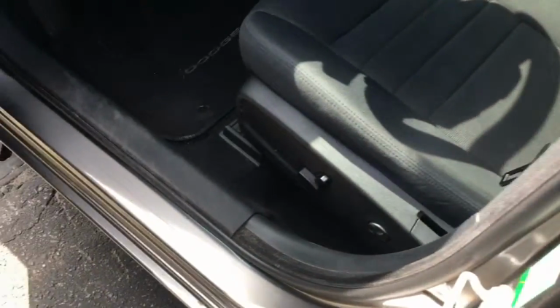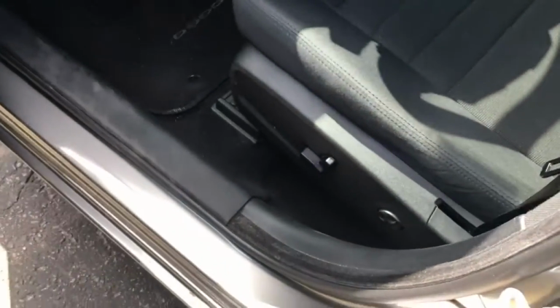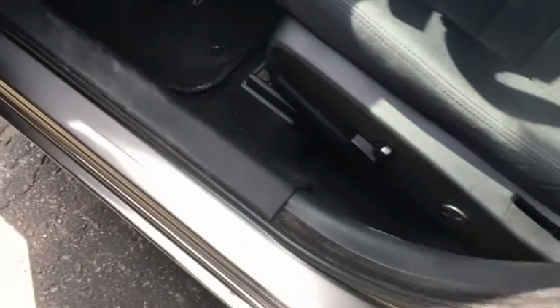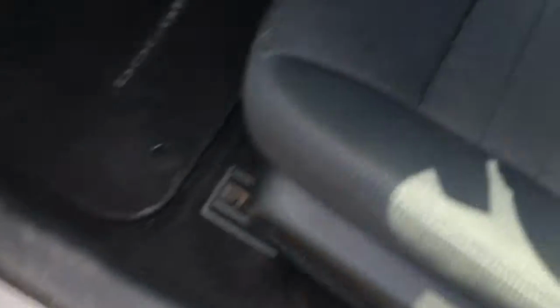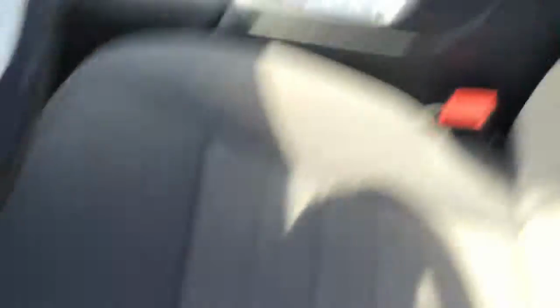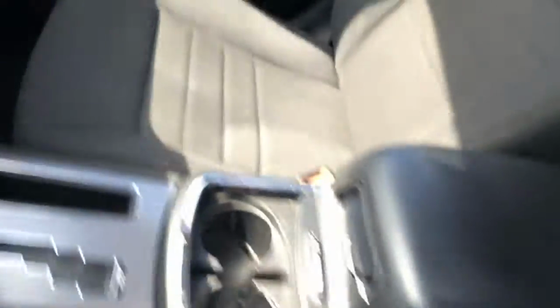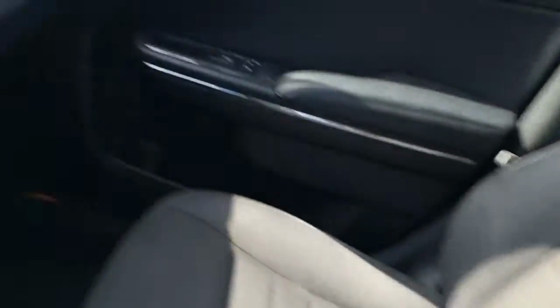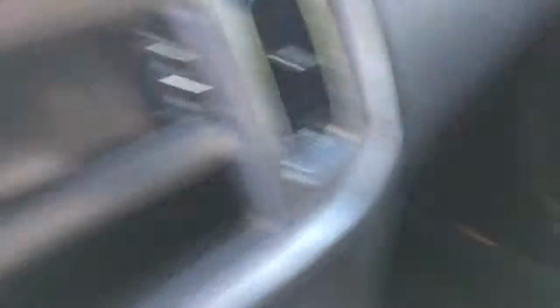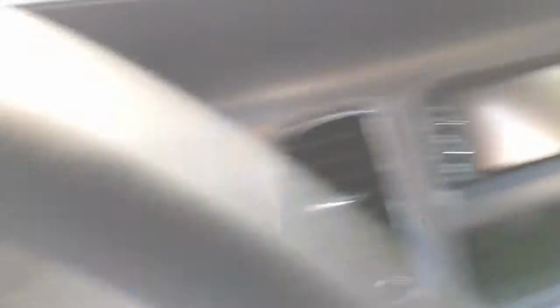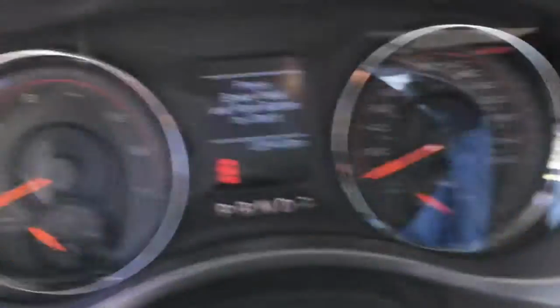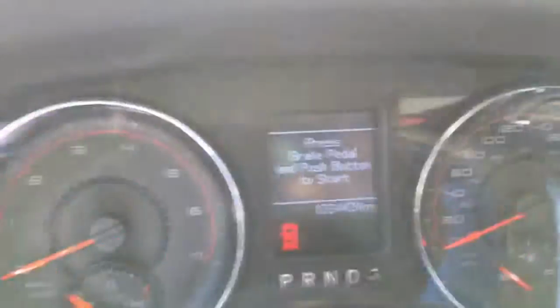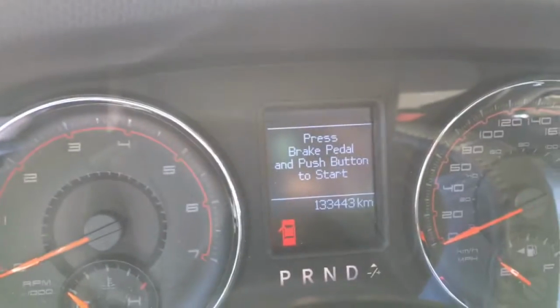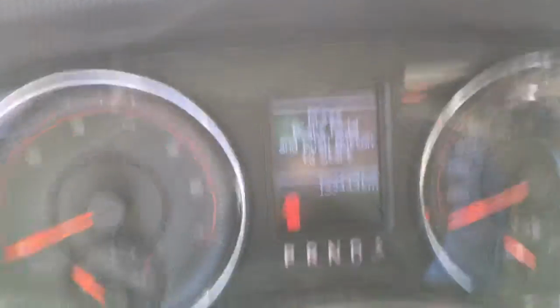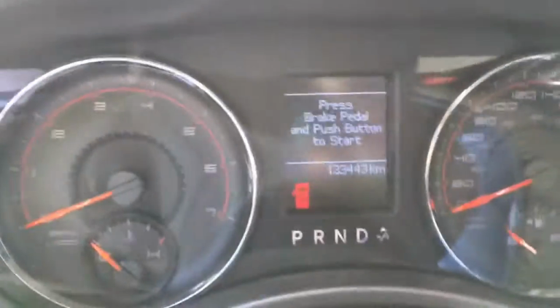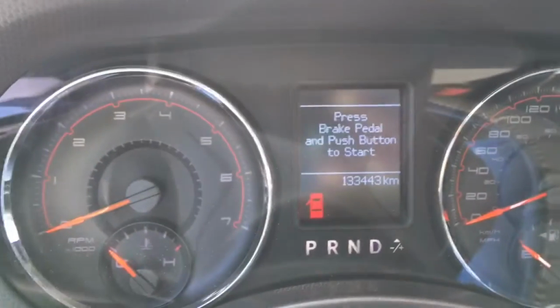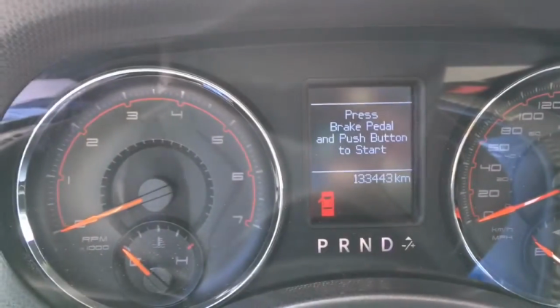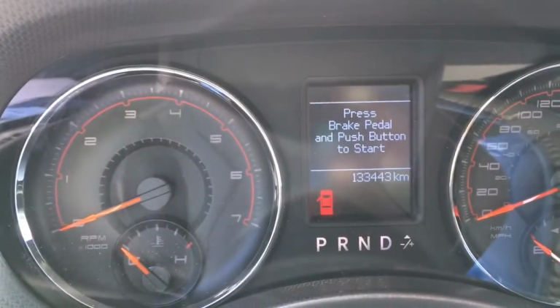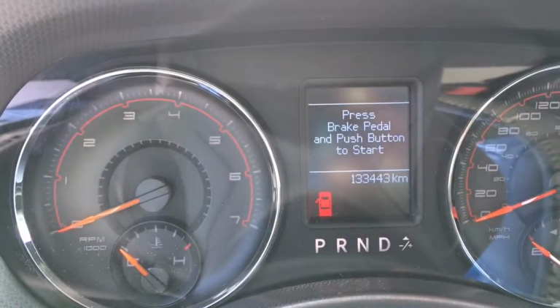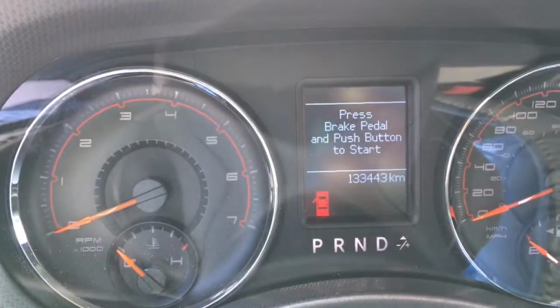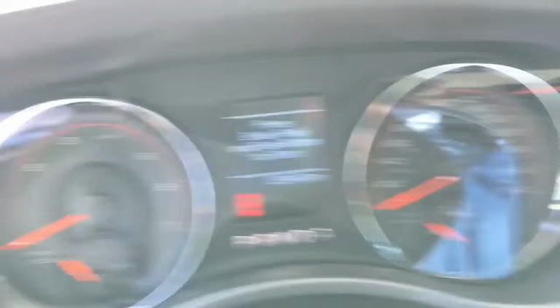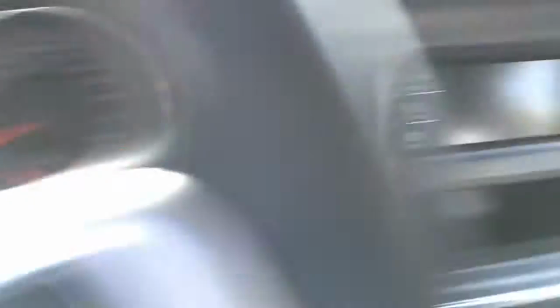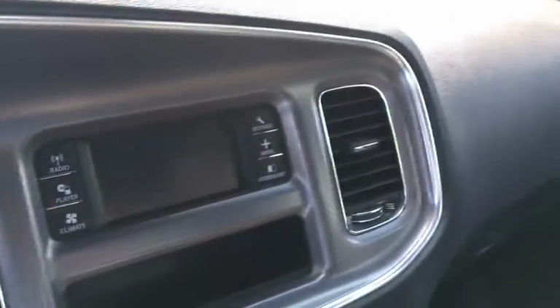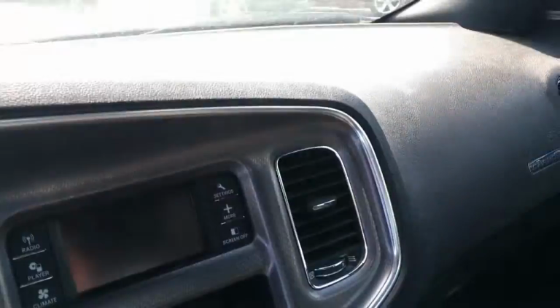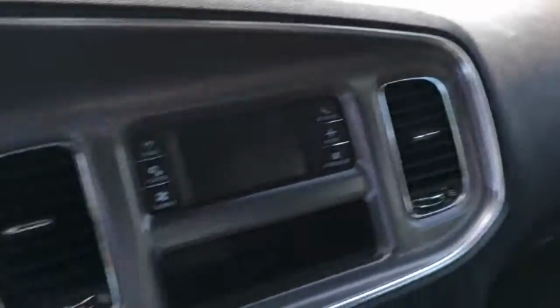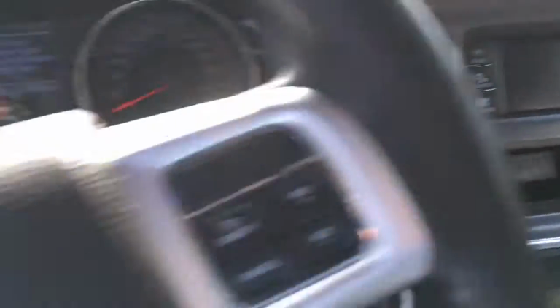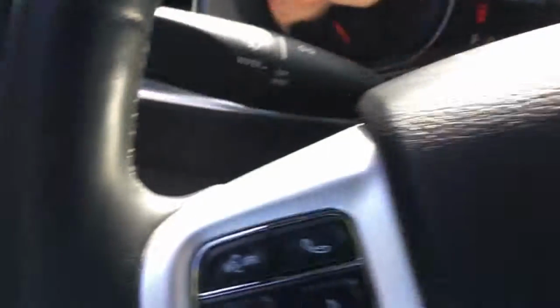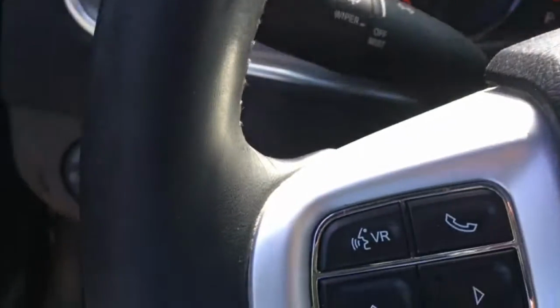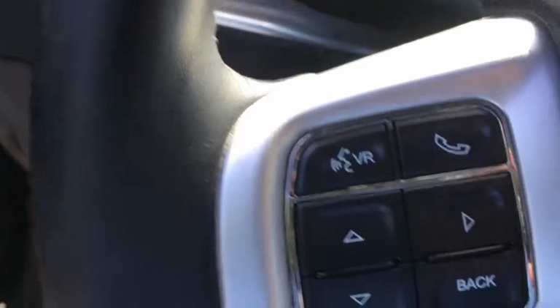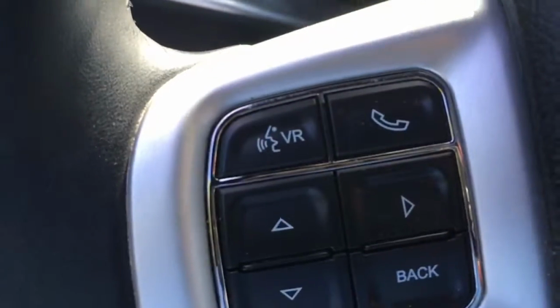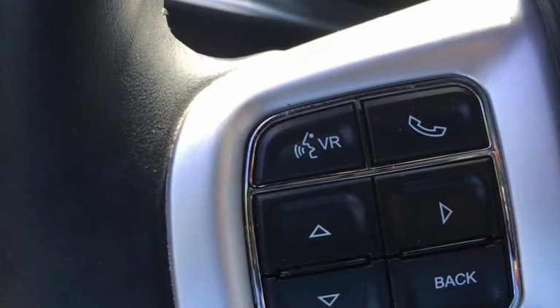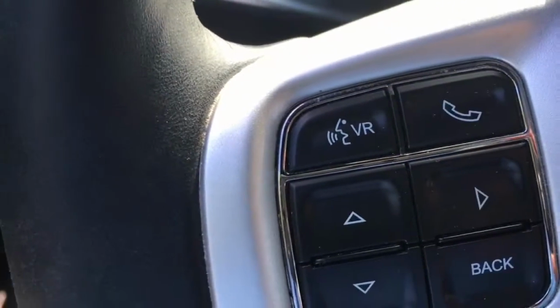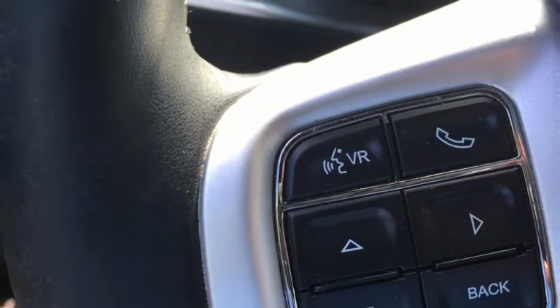Ambiance sensors with keyless entry, and these are the kilometers: 133,443. It also looks like it has voice recognition and Uconnect.